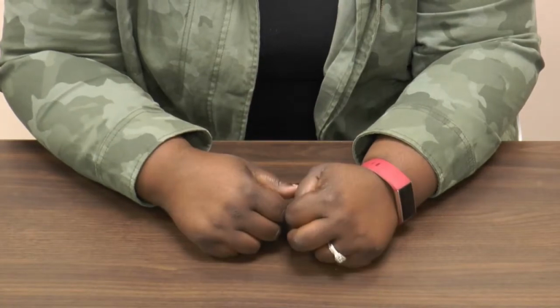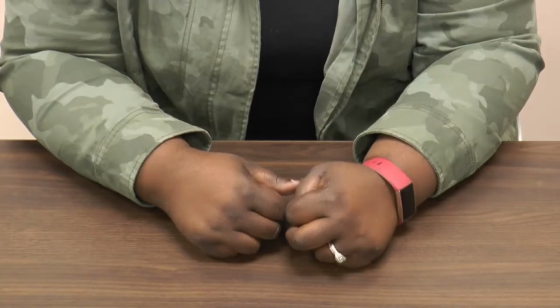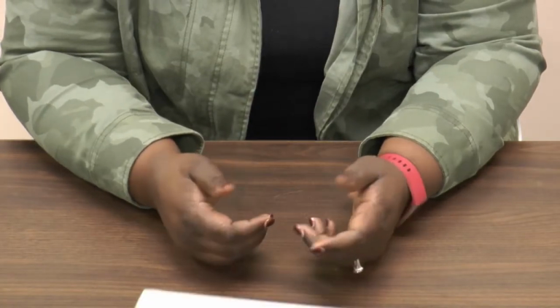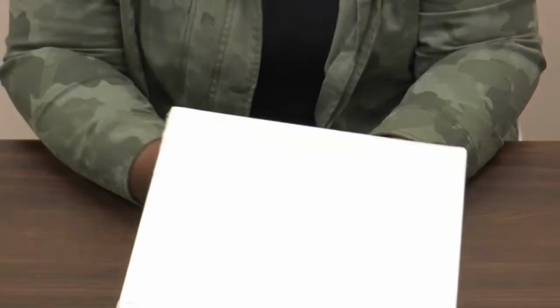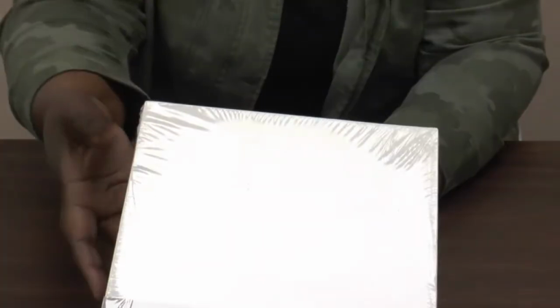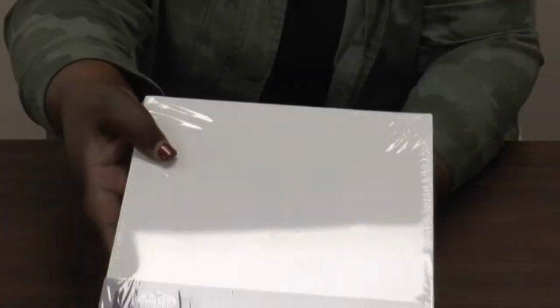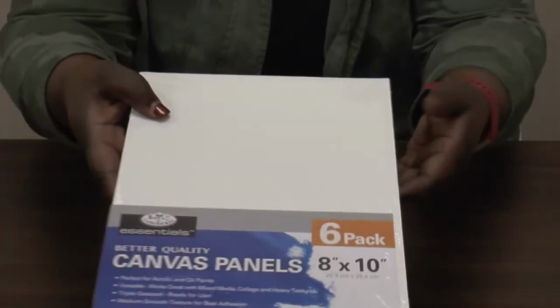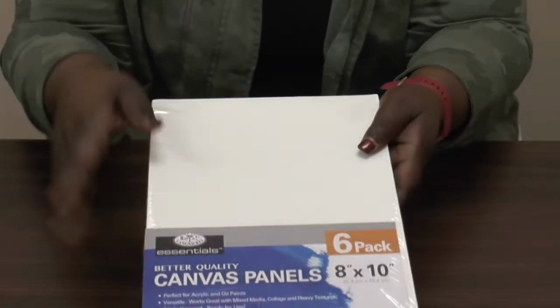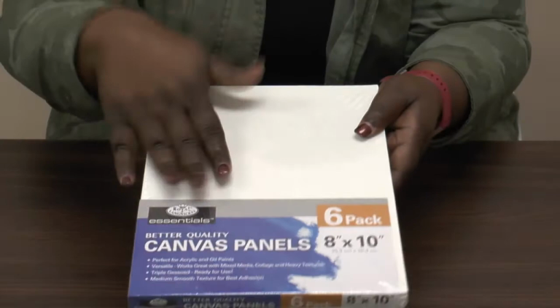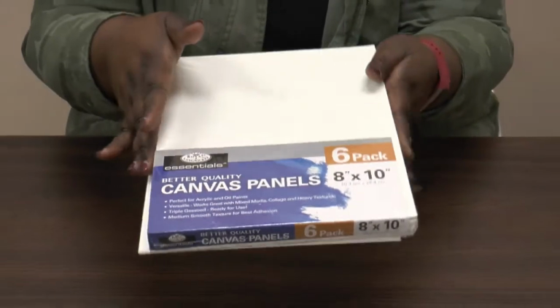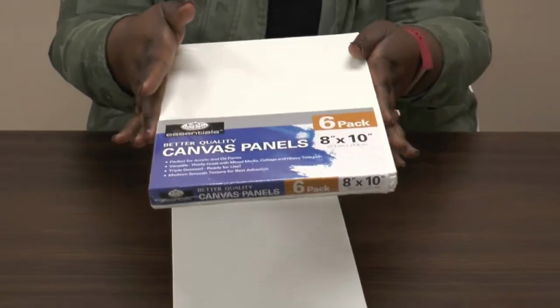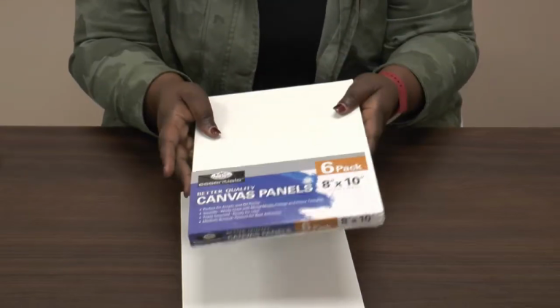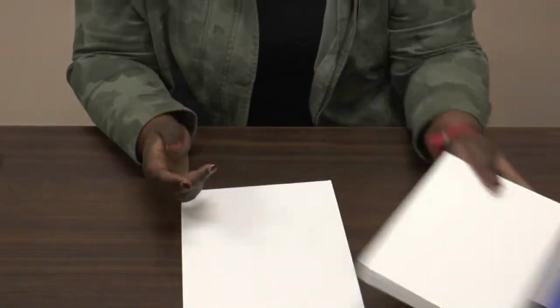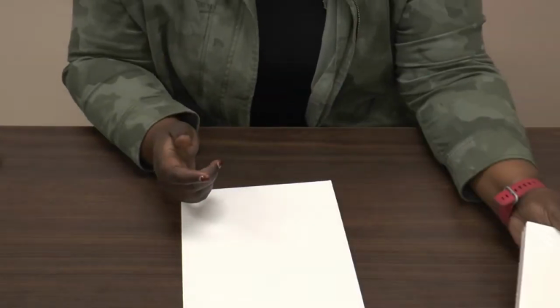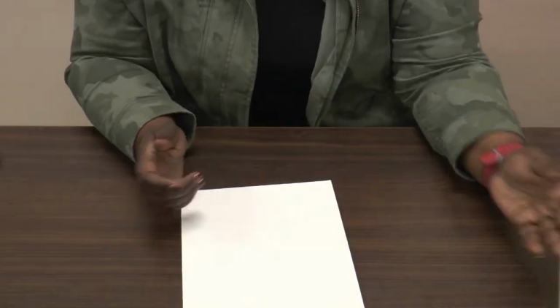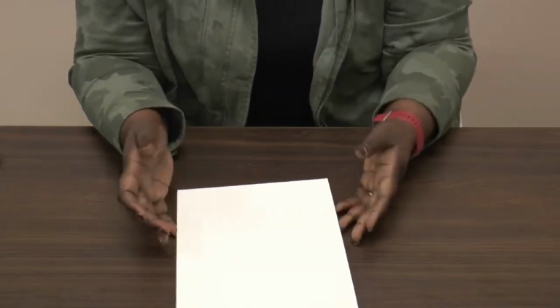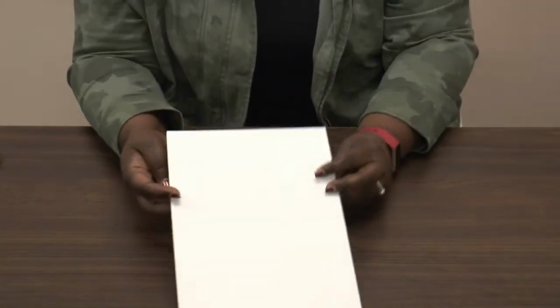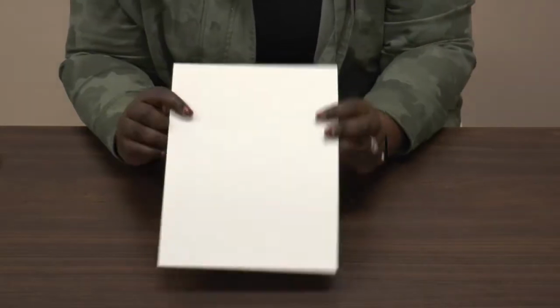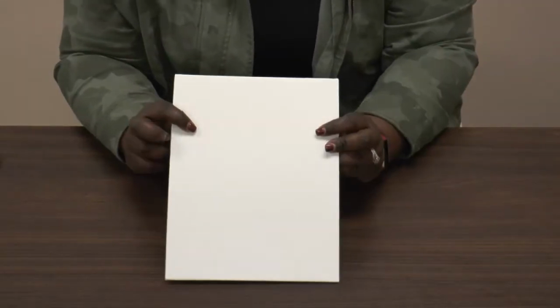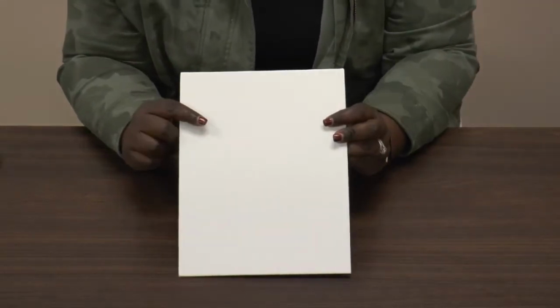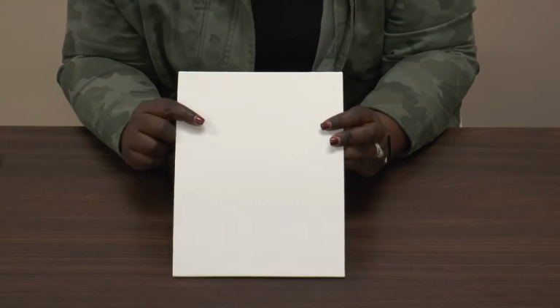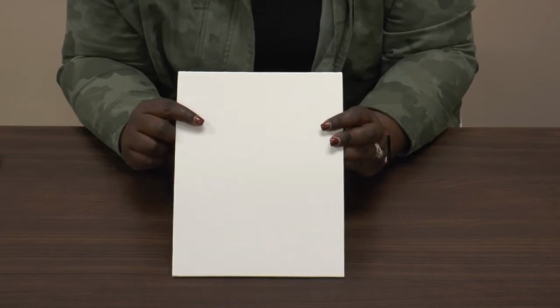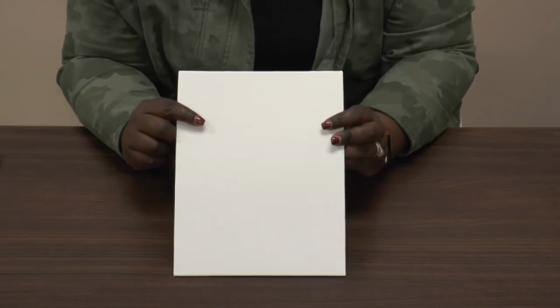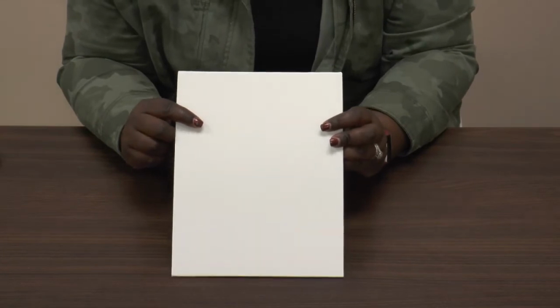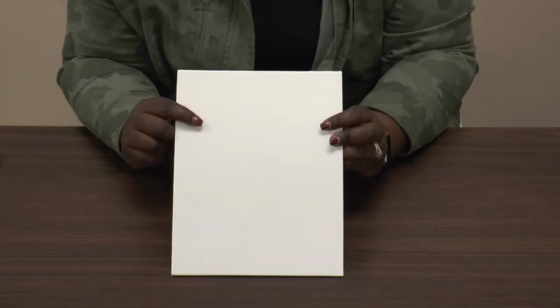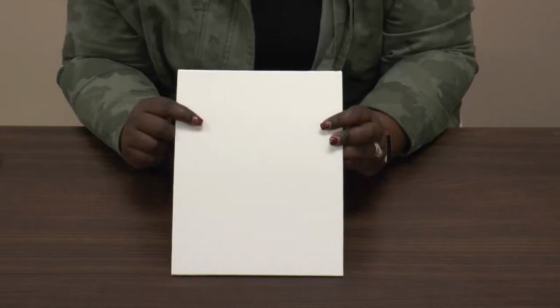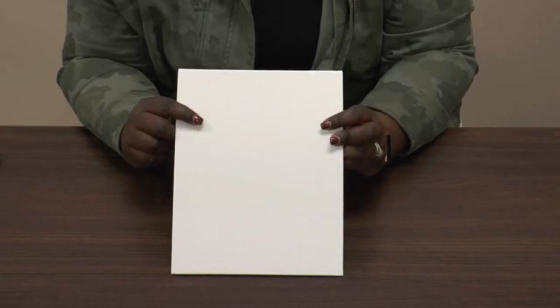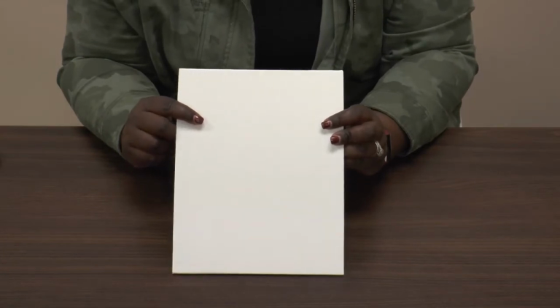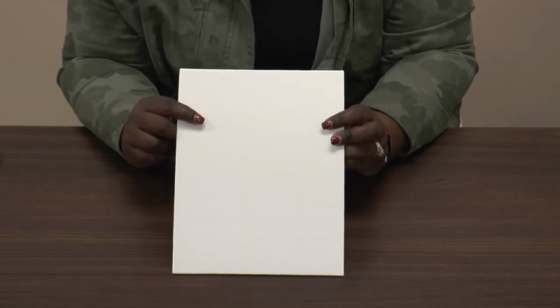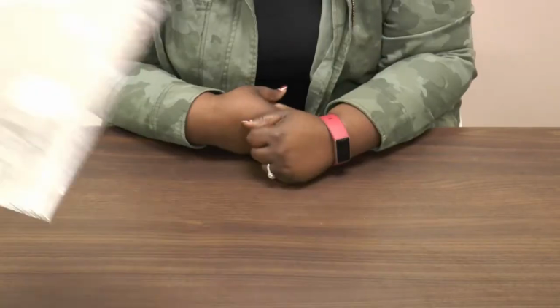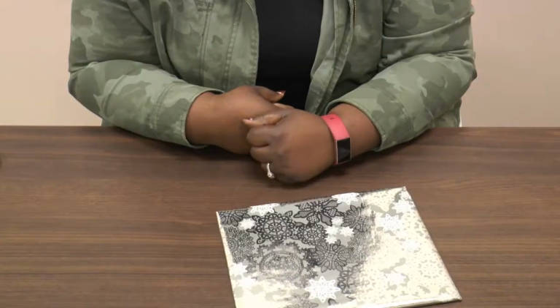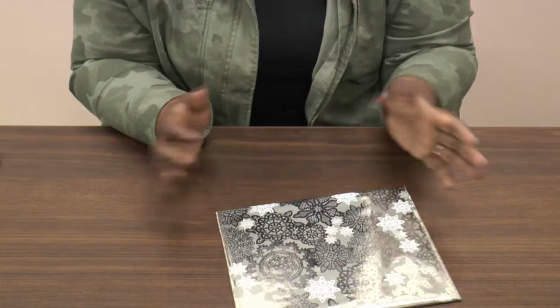First, you're going to need your canvas. Now there's a few ways you can use your canvas. You can use it as a blank canvas if you like to. It's totally up to you.